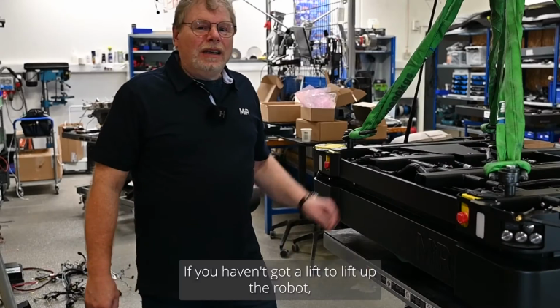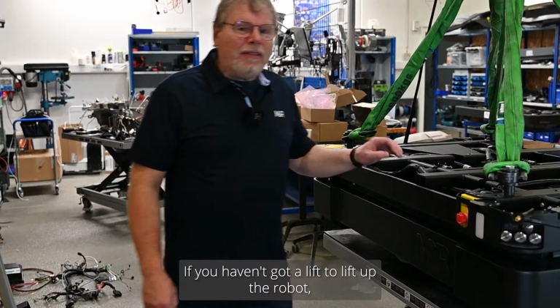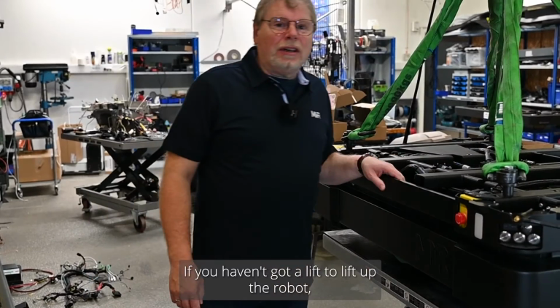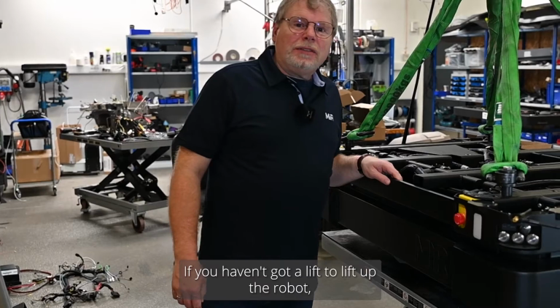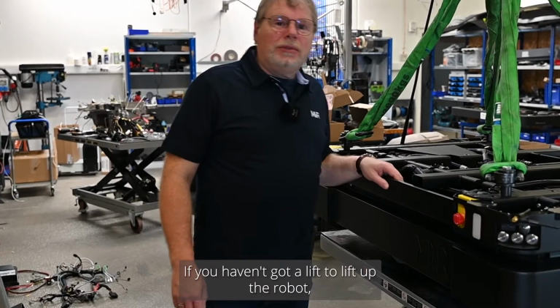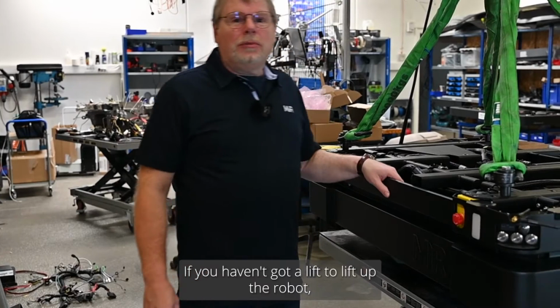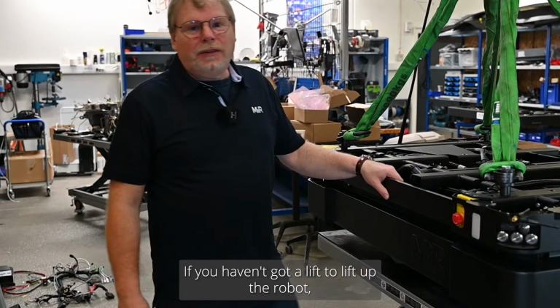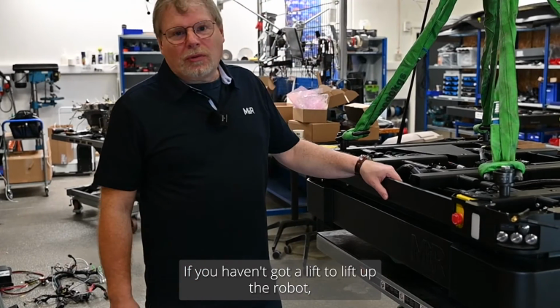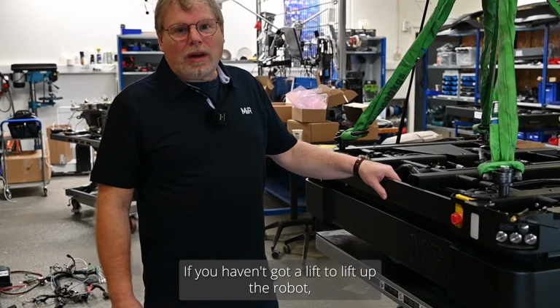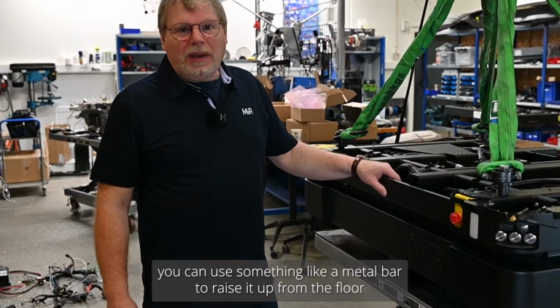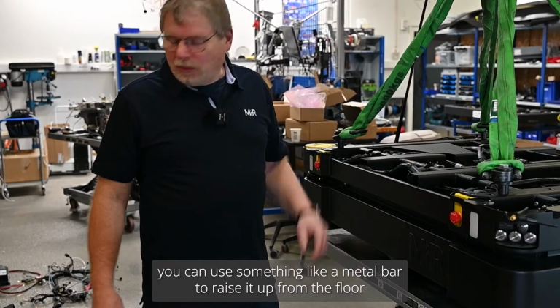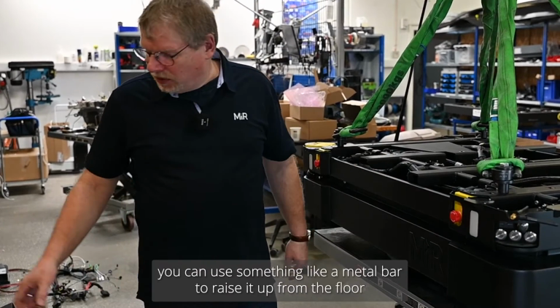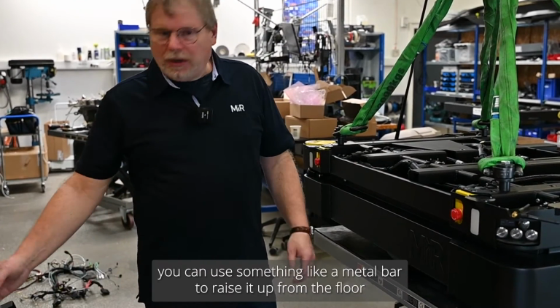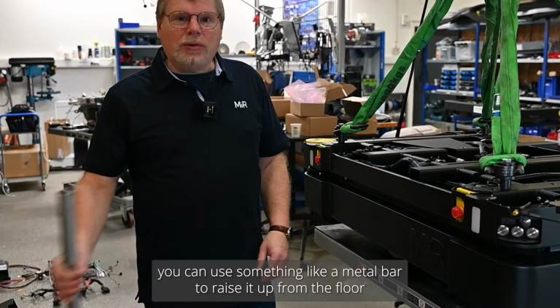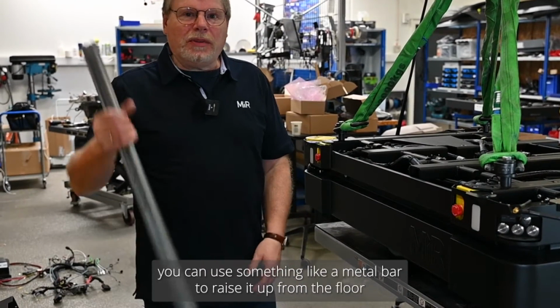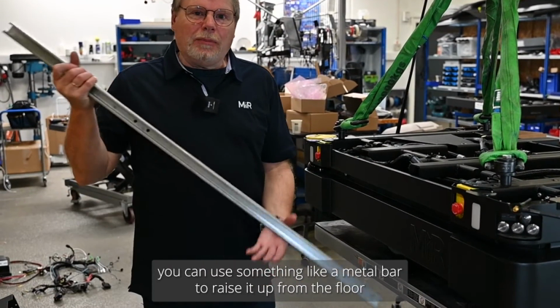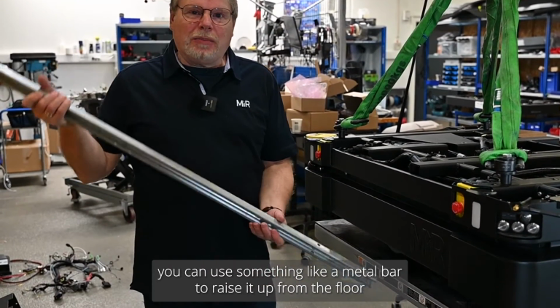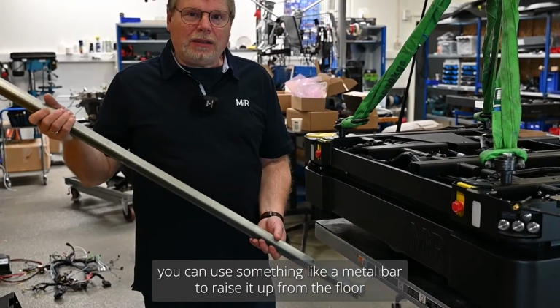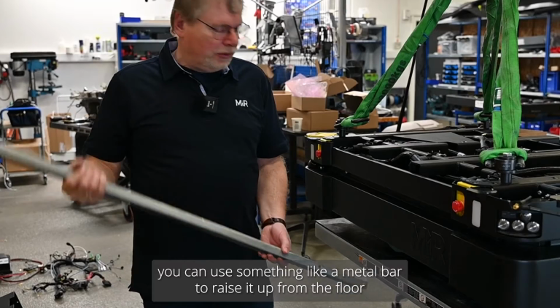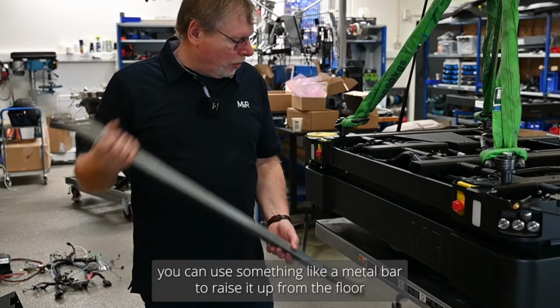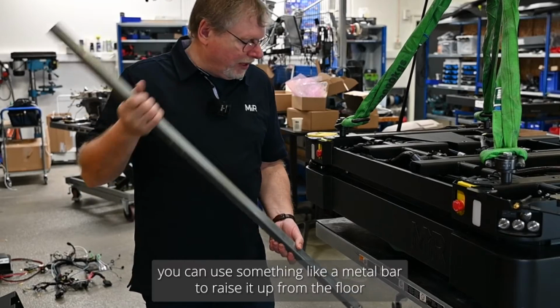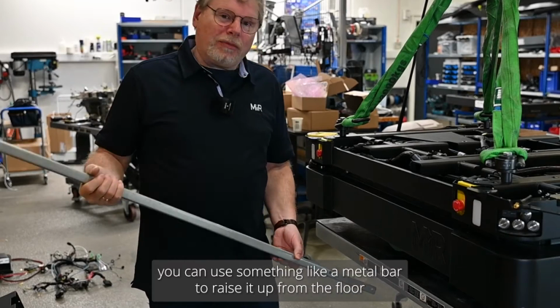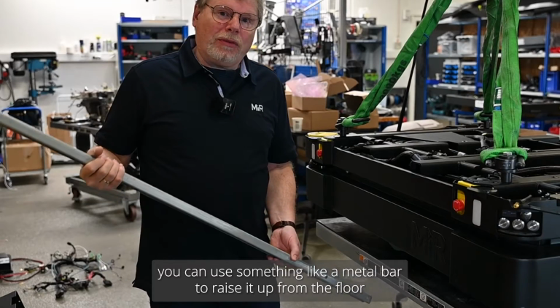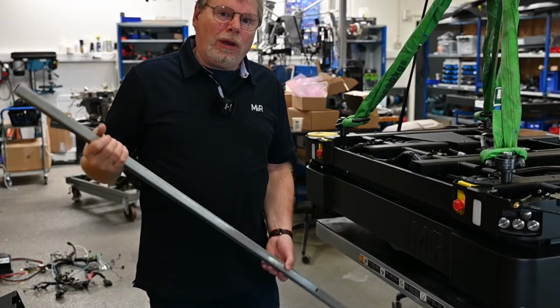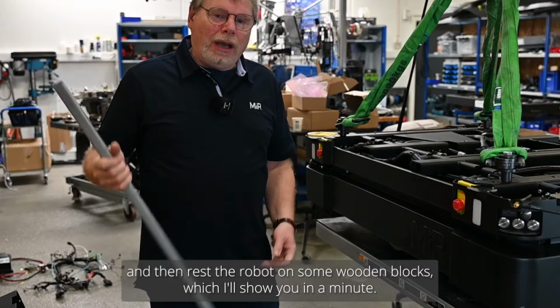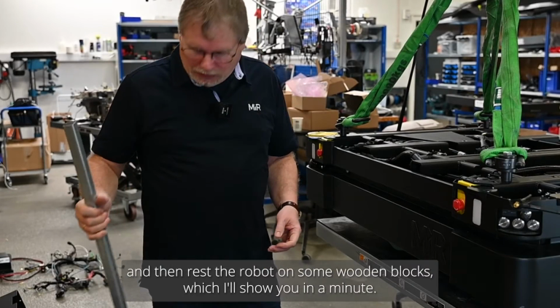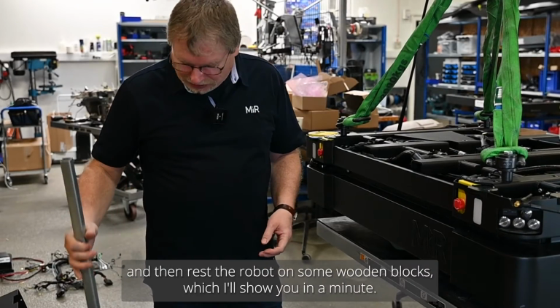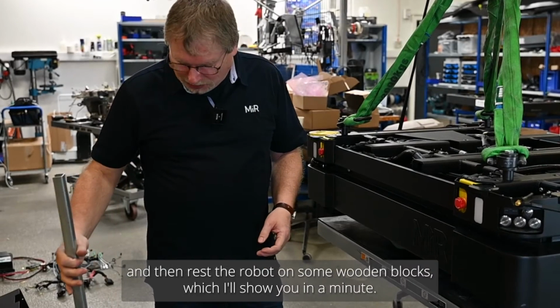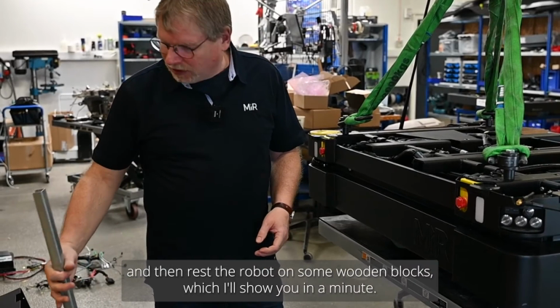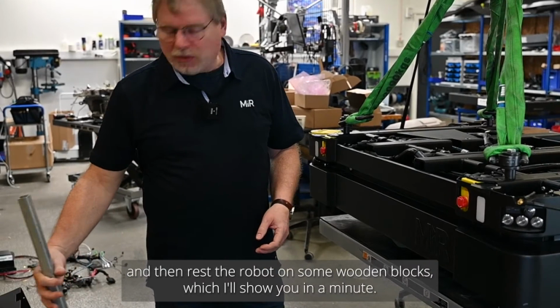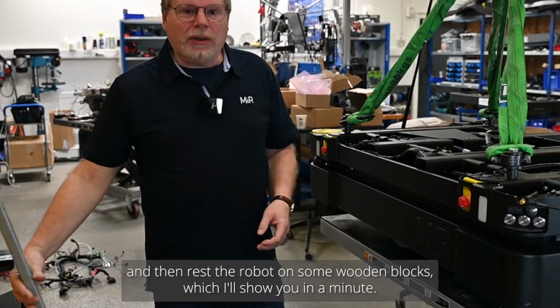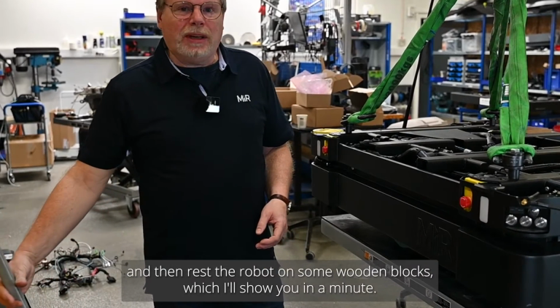If you haven't got a lift to lift up the robot, you may get away with just using something like a metal bar to brace it up from the floor and then rest it on some wooden blocks, which I'll show you in a minute.